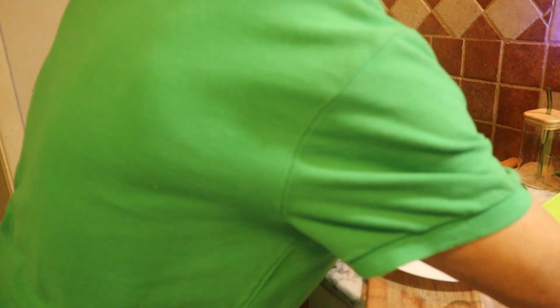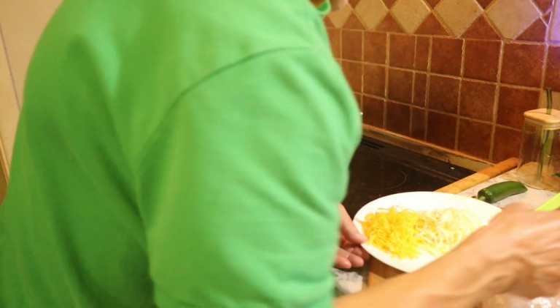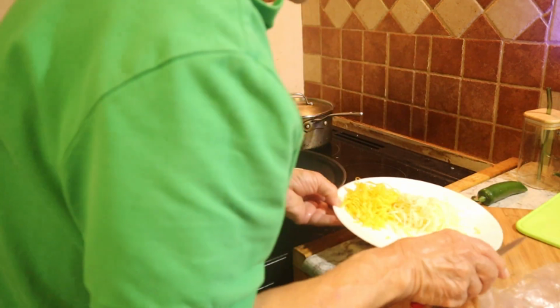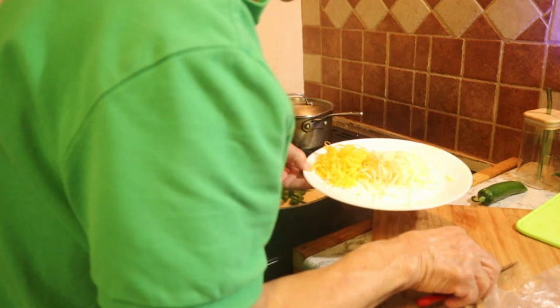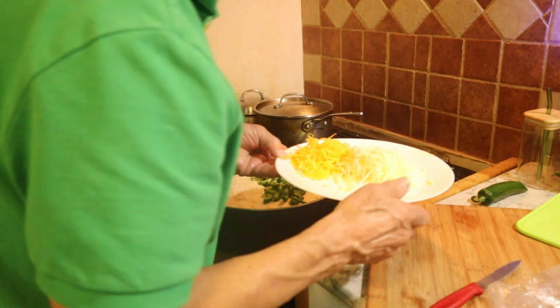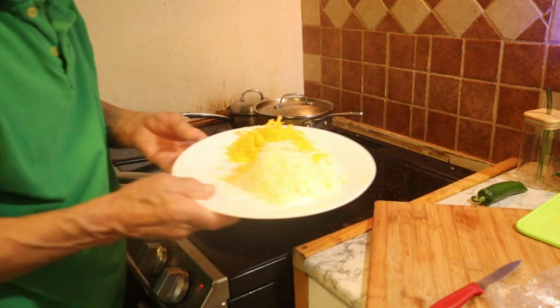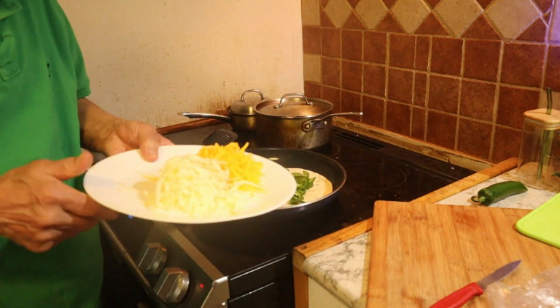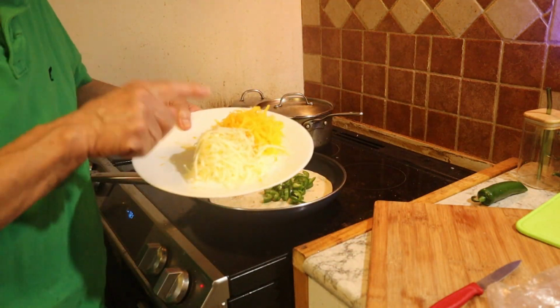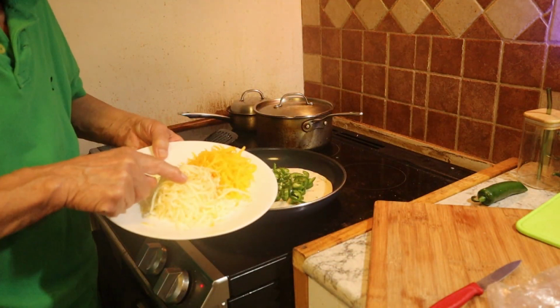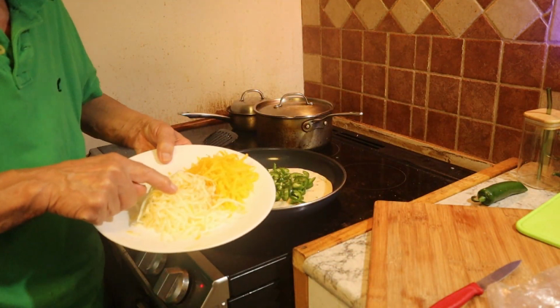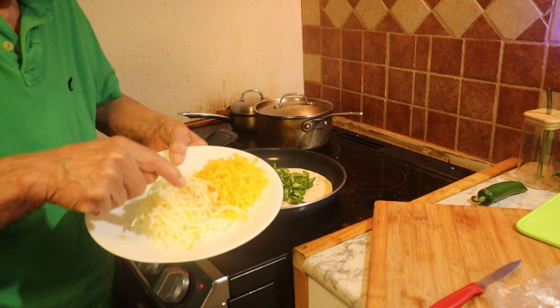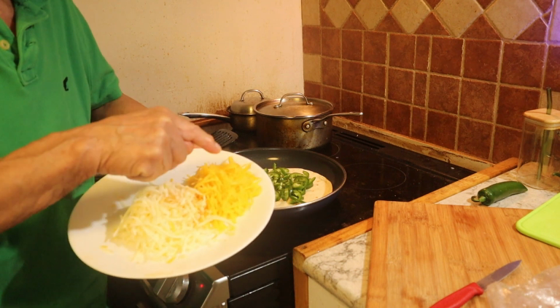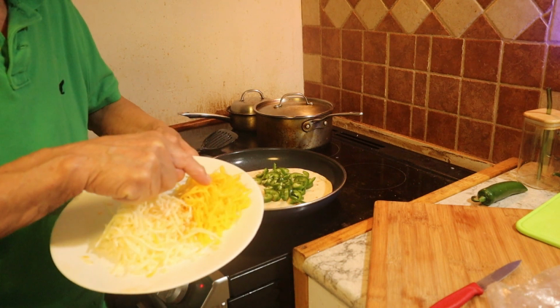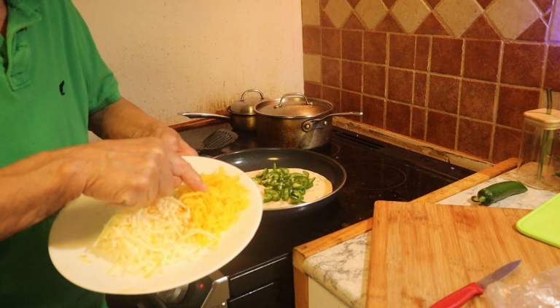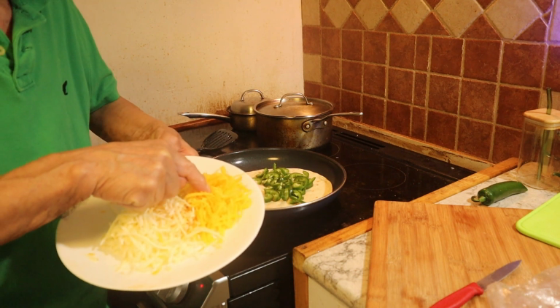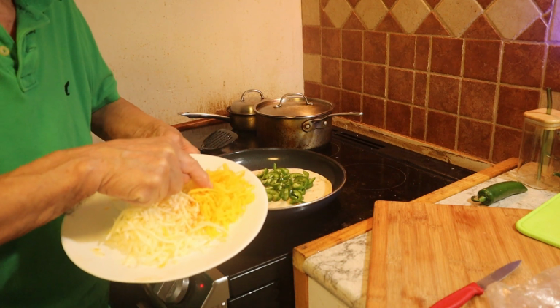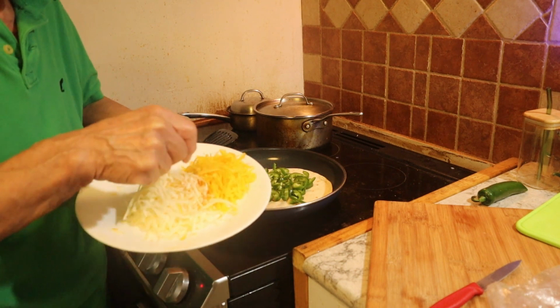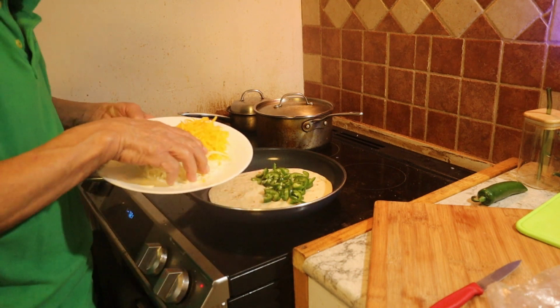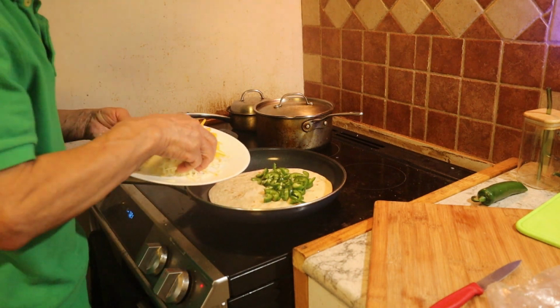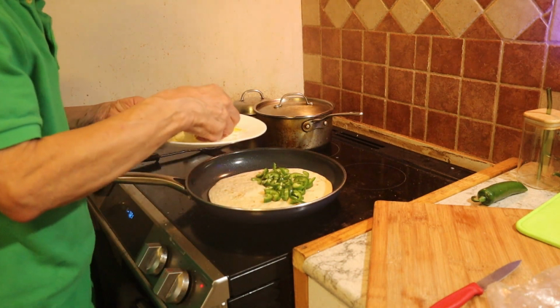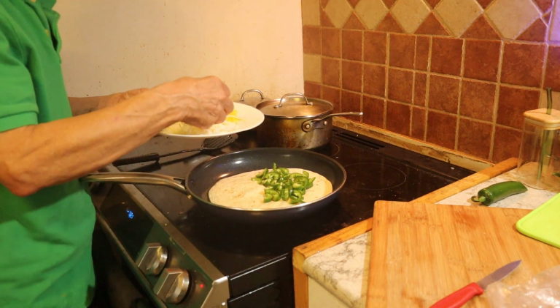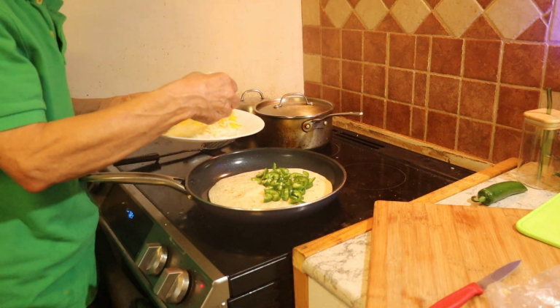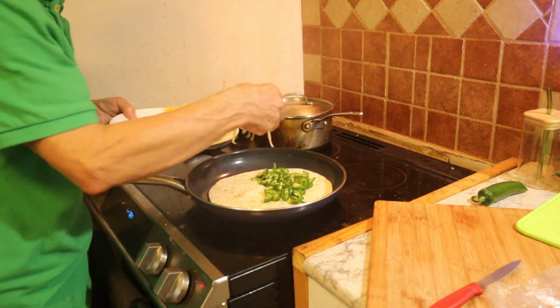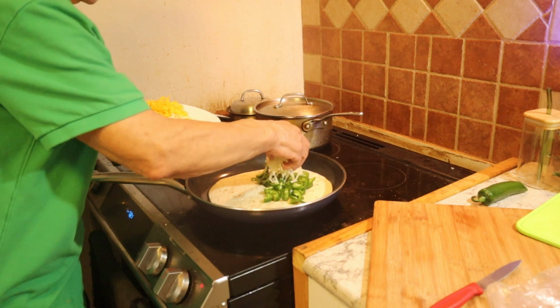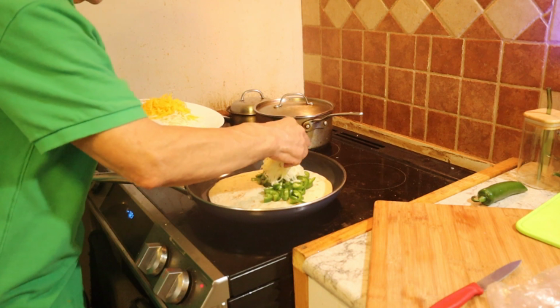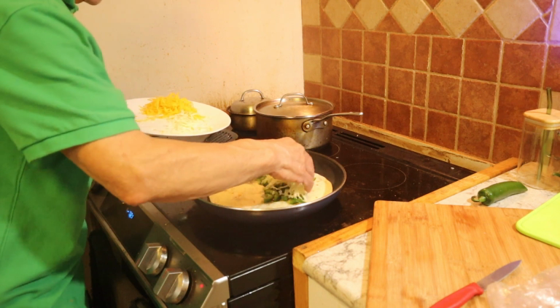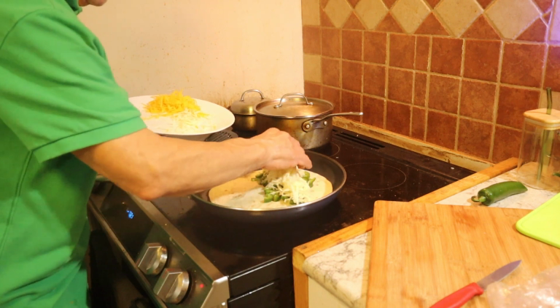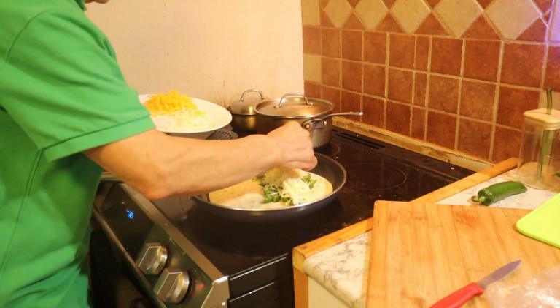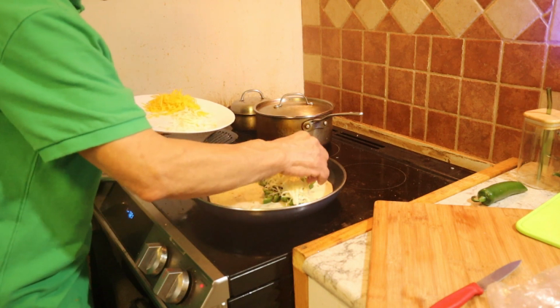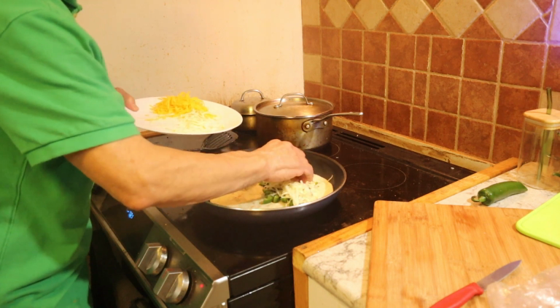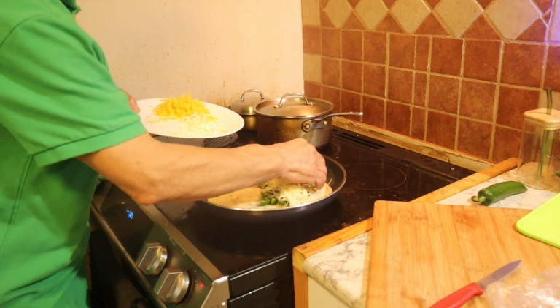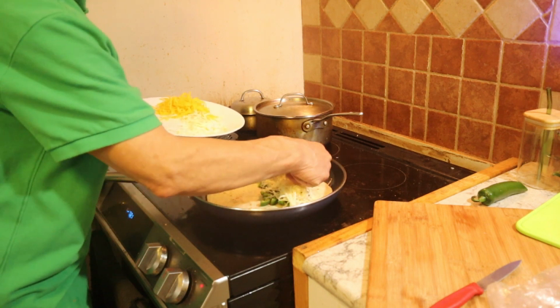I'm using a combination of Monterey Jack cheese and Vermont cheddar. It's going to be cheesy, but that's what the quesadilla is about.